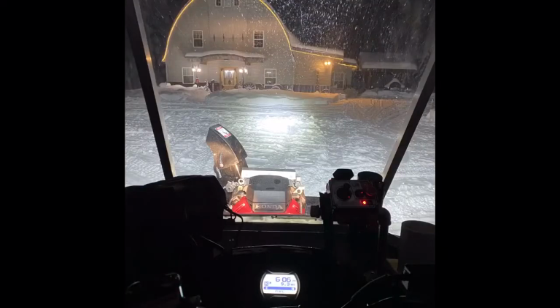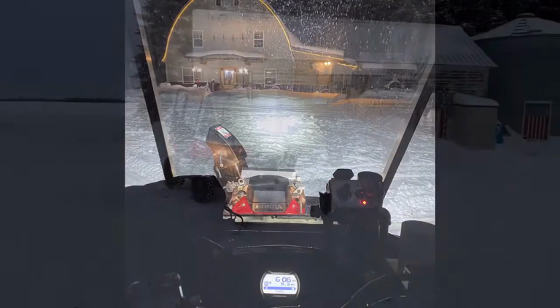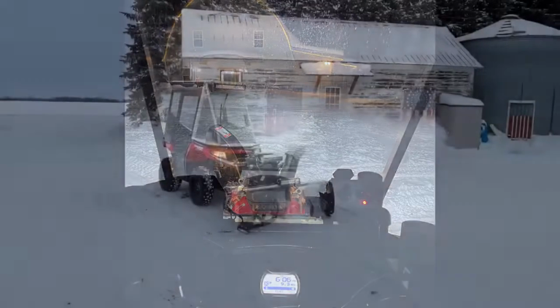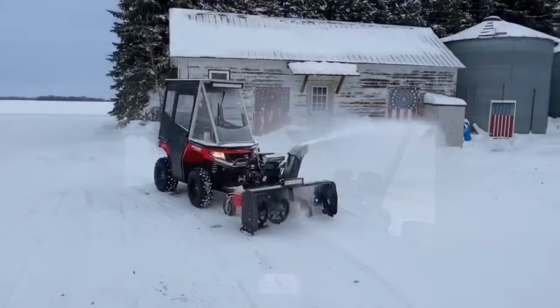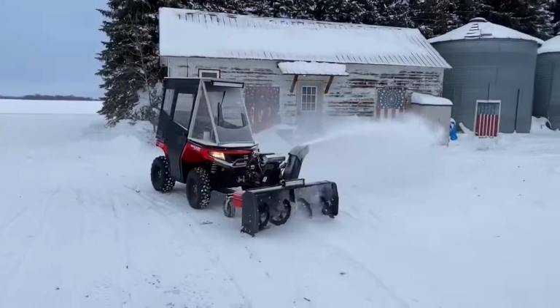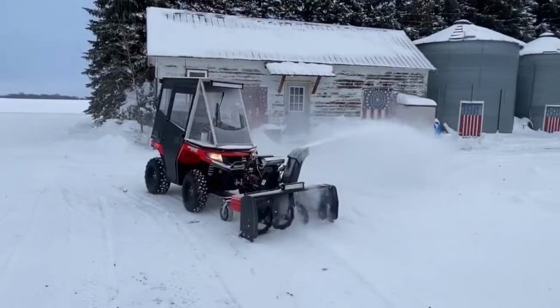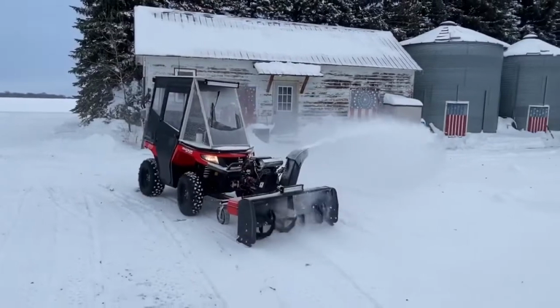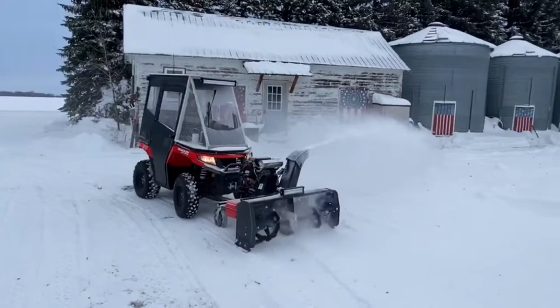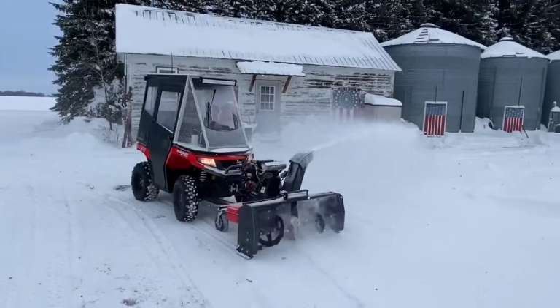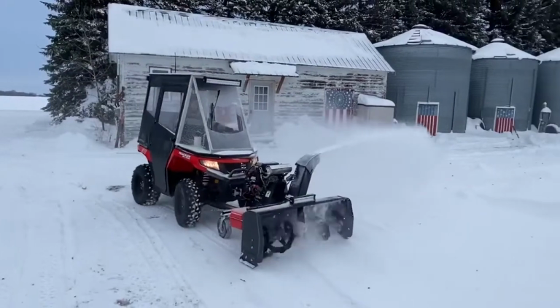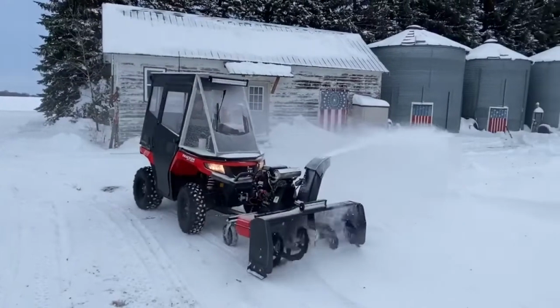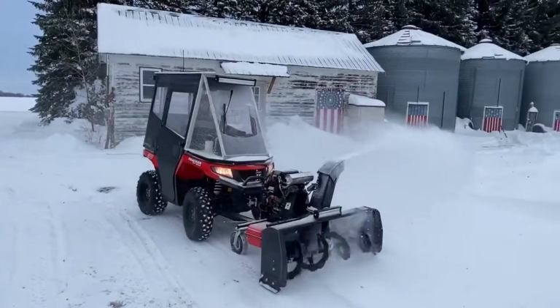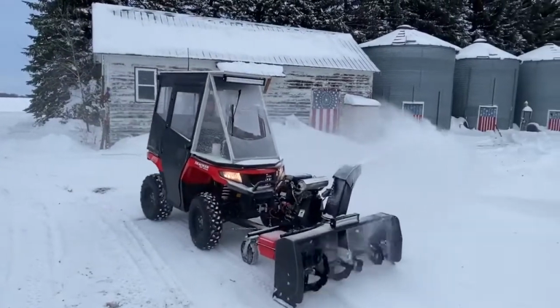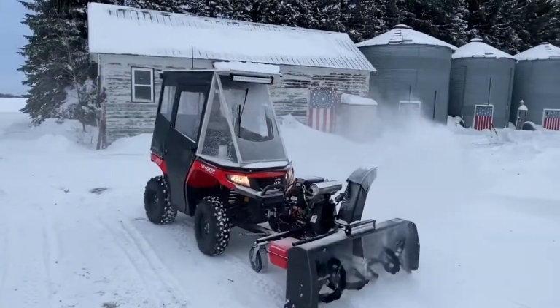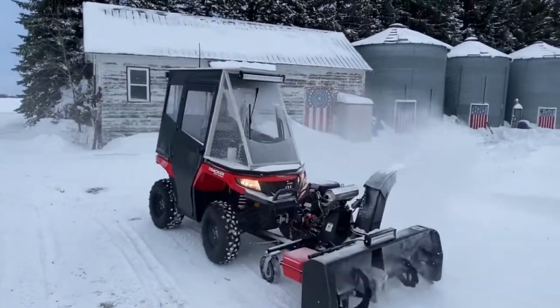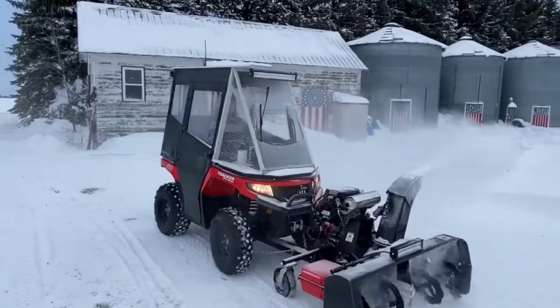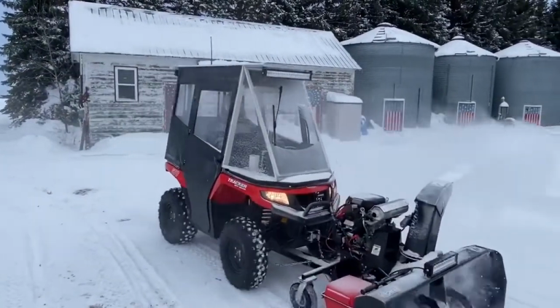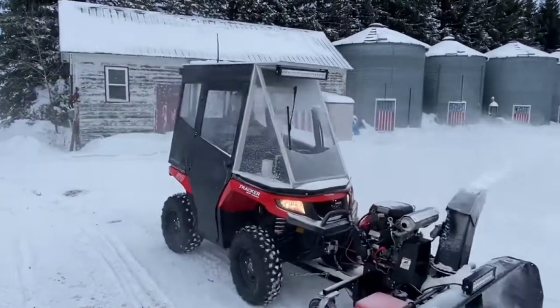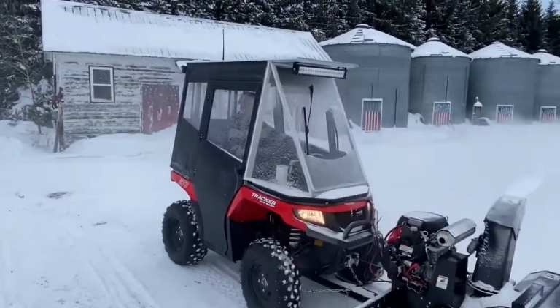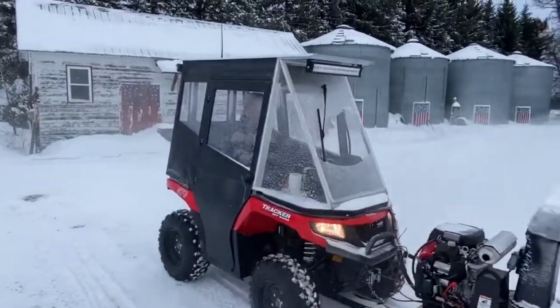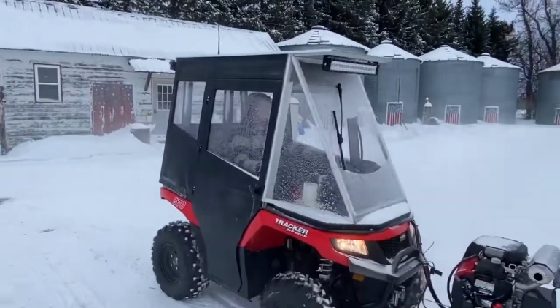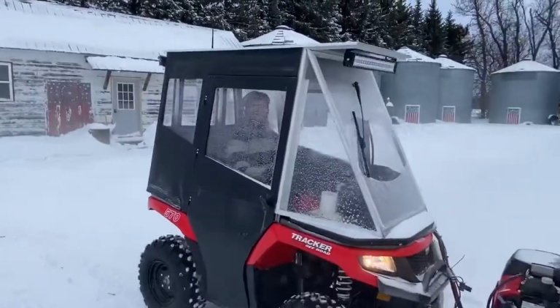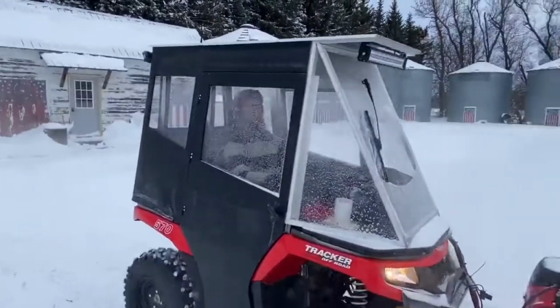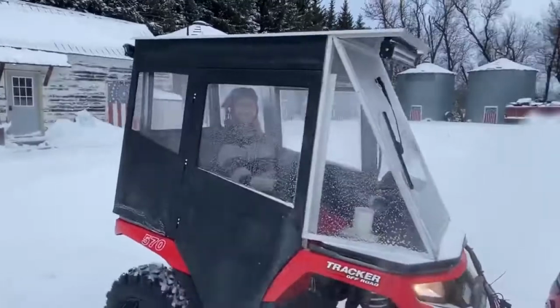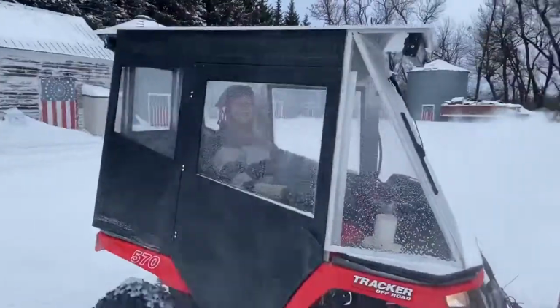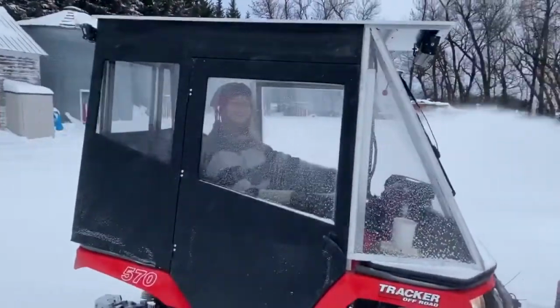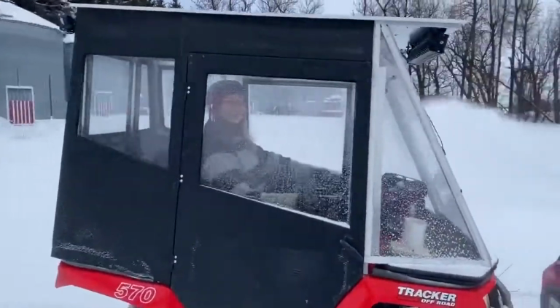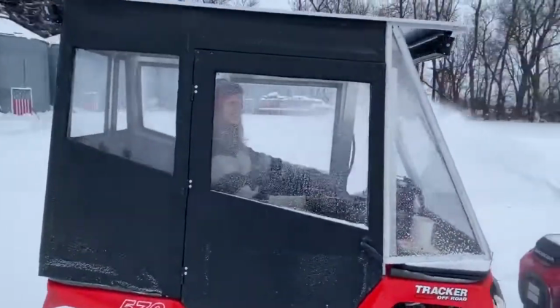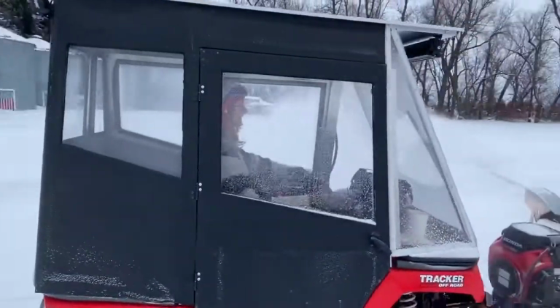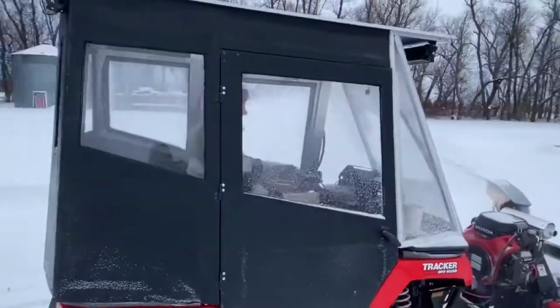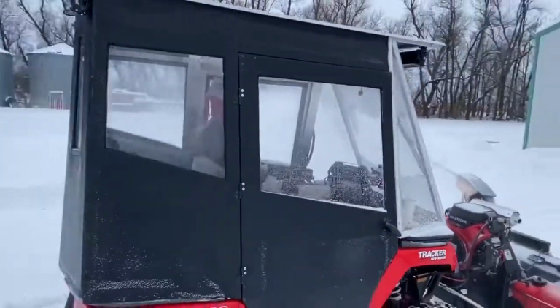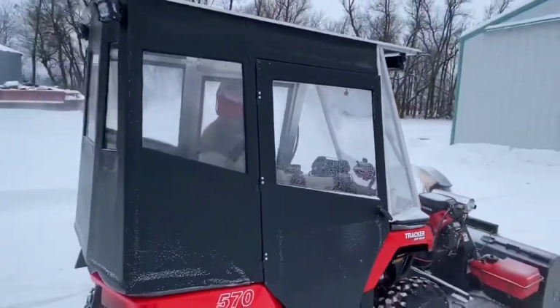I want to thank you for watching my redneck ATV cab and my Berkho 54-4. See you next time!